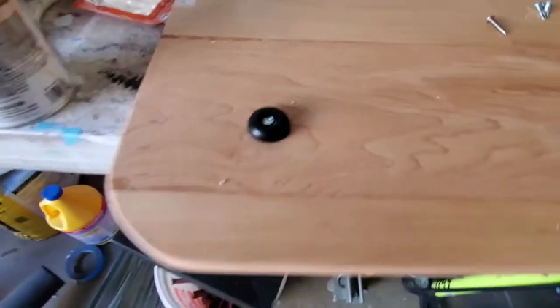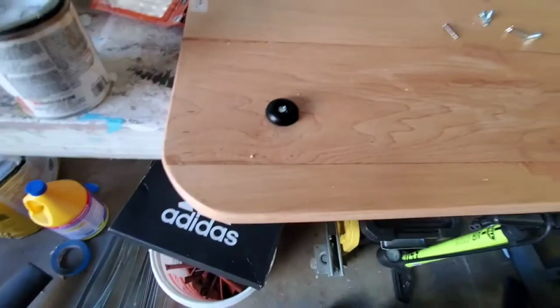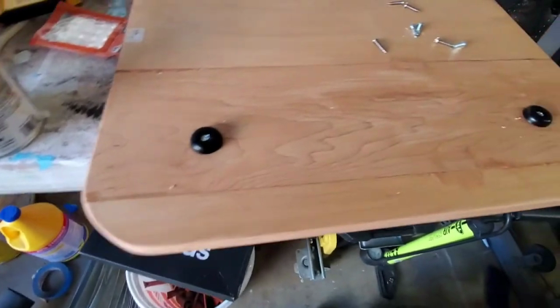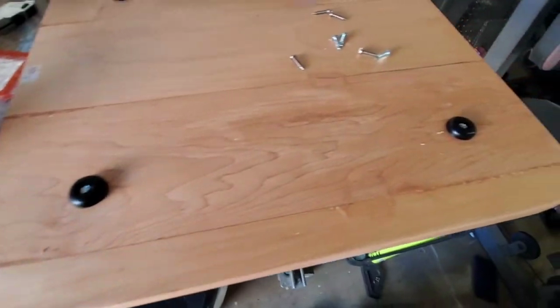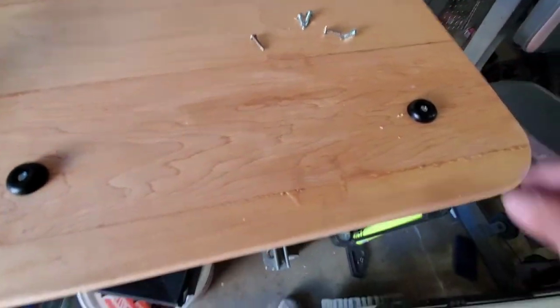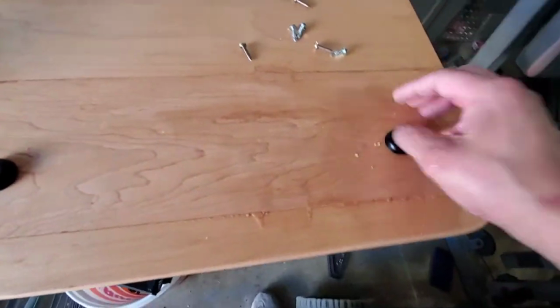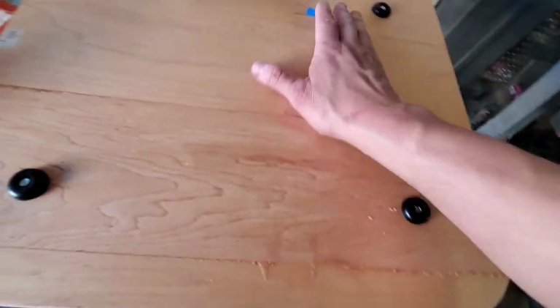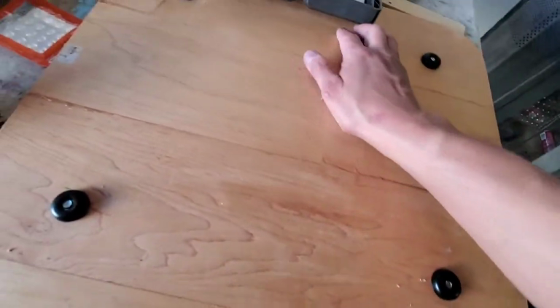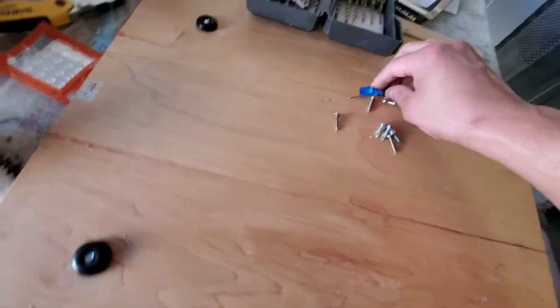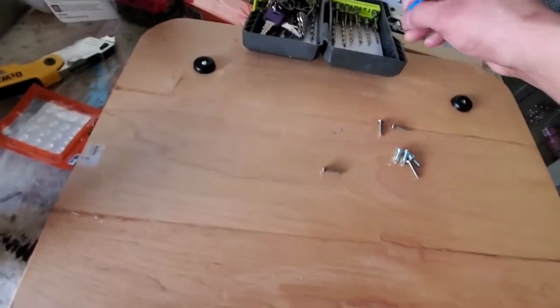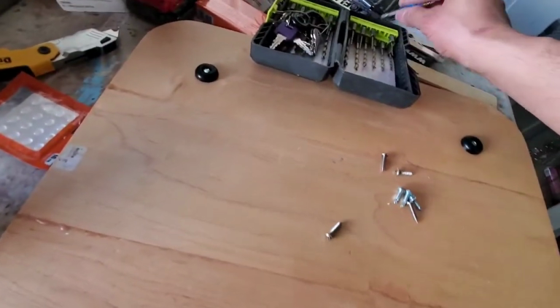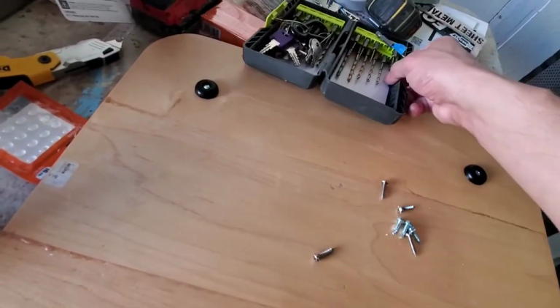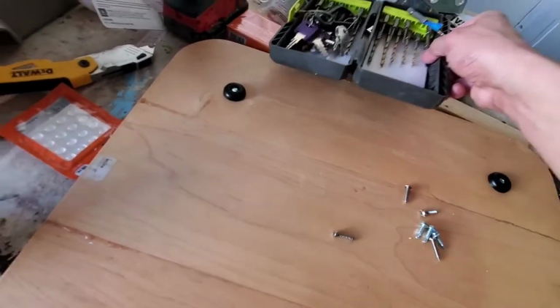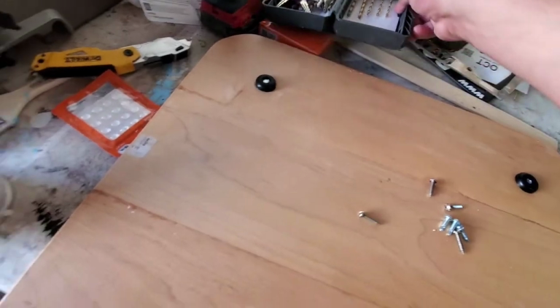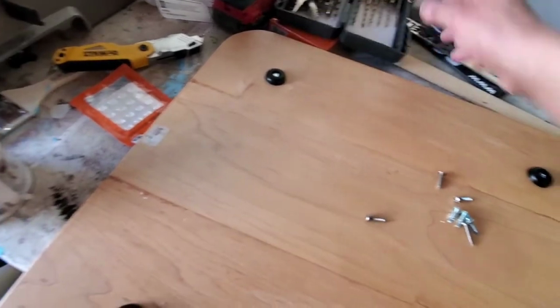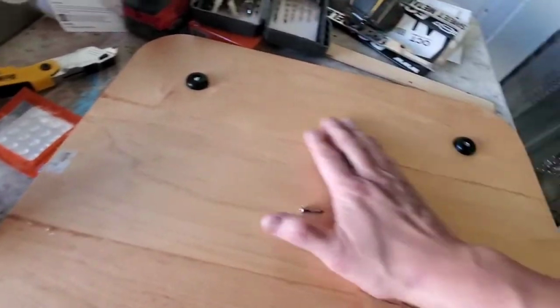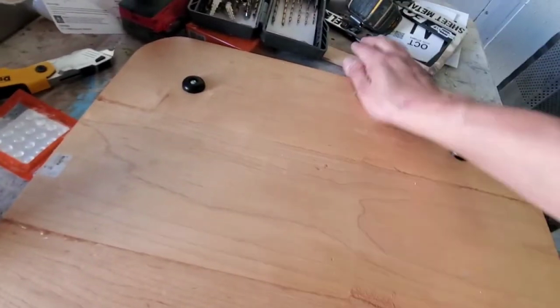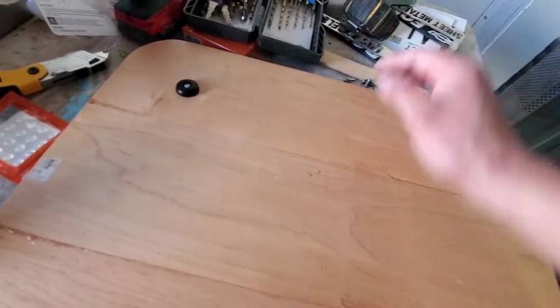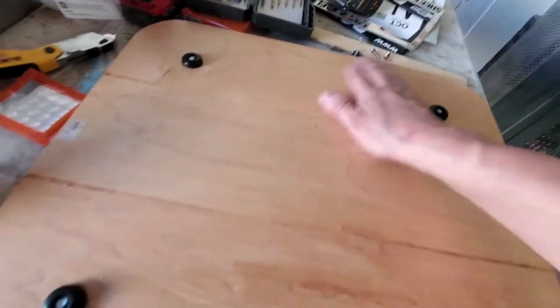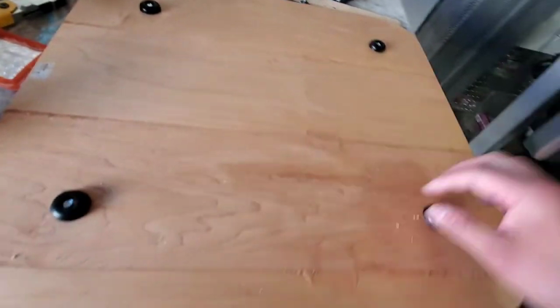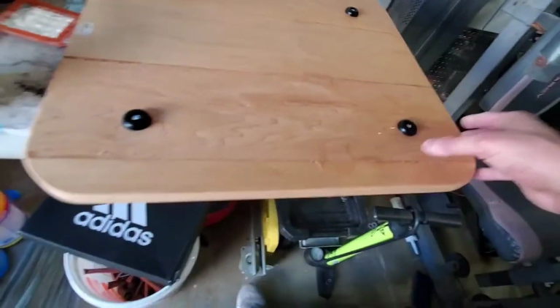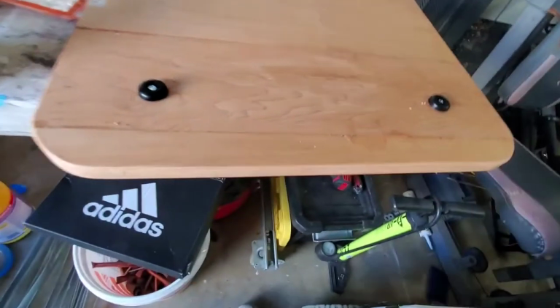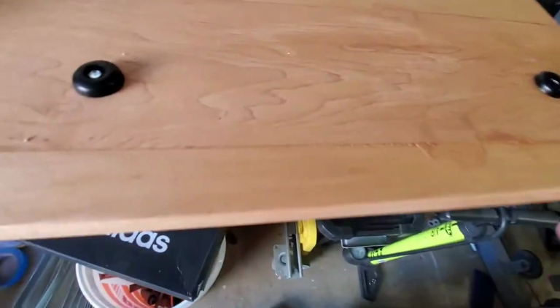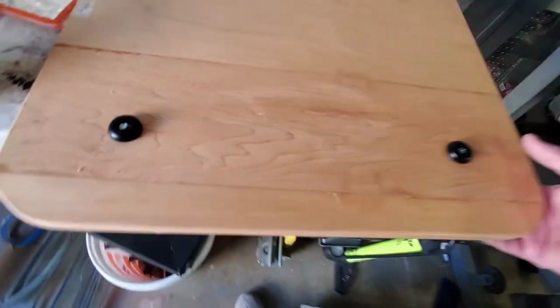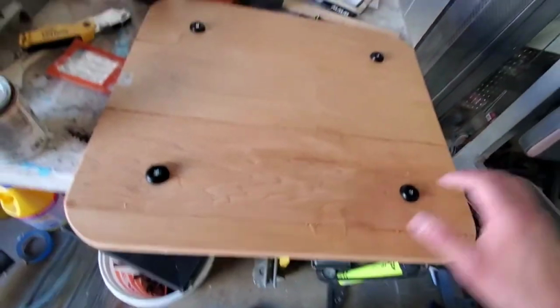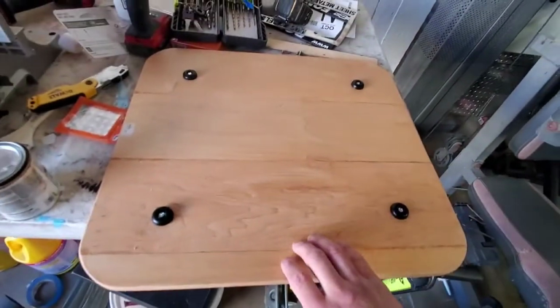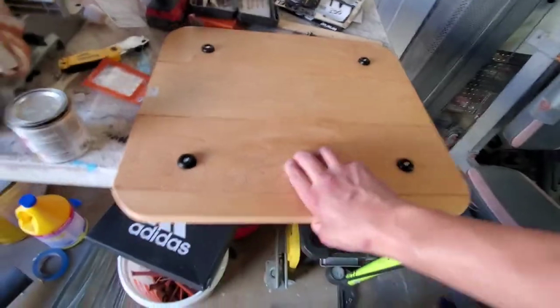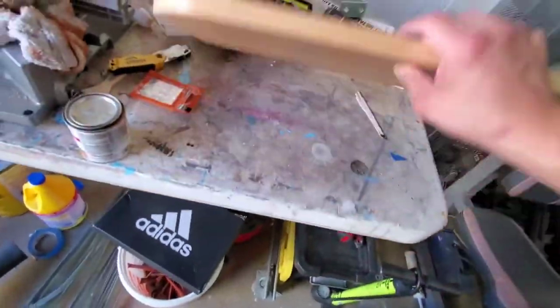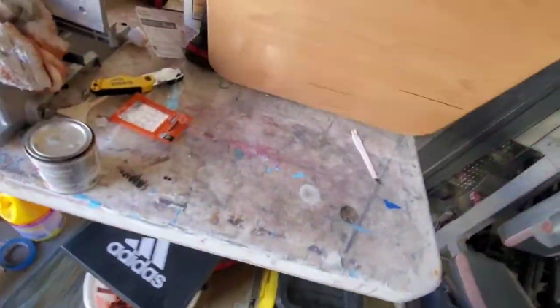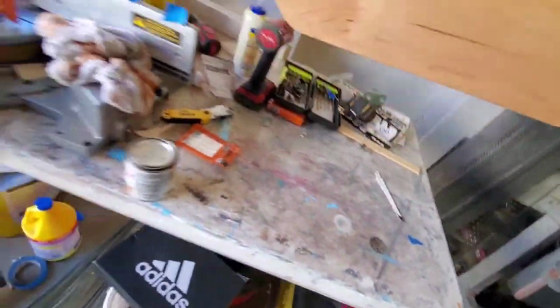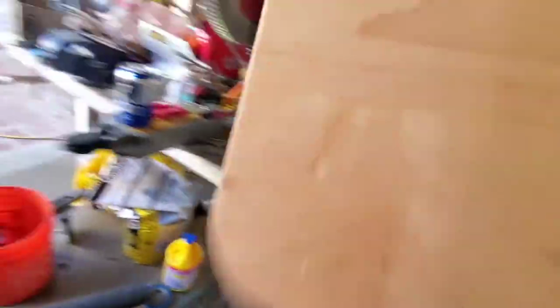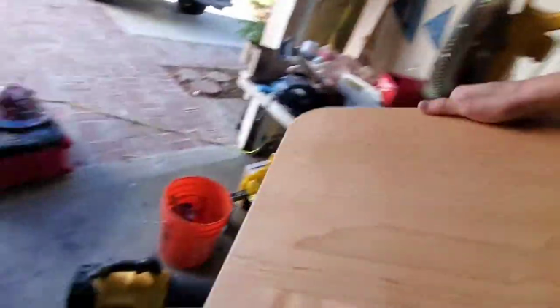There you go, it's done 100%. Let me put this away and then I'll show you where I'm gonna put it in the trailer.